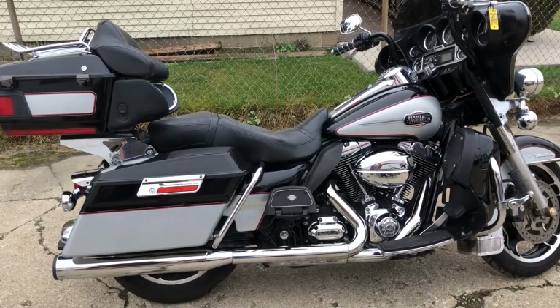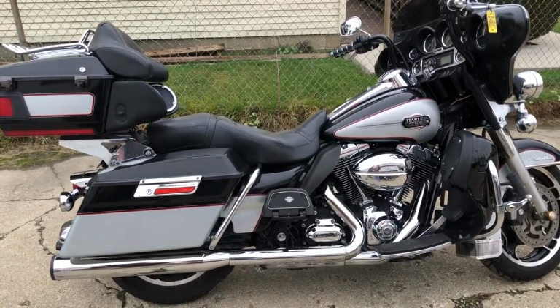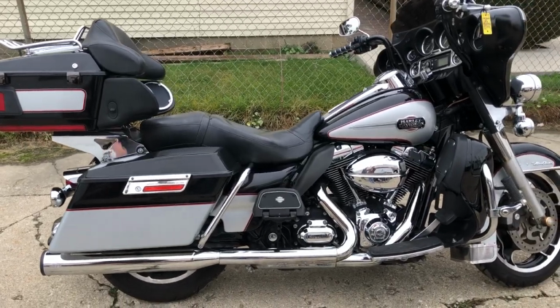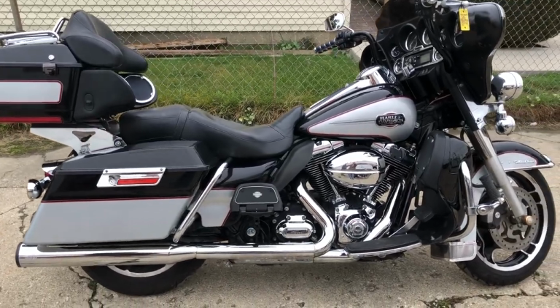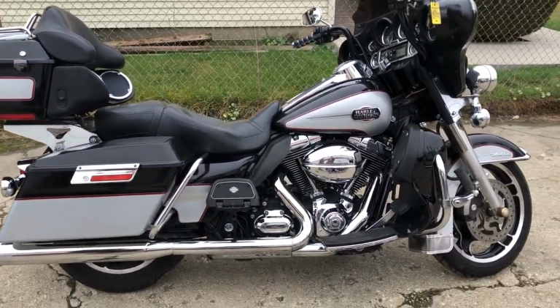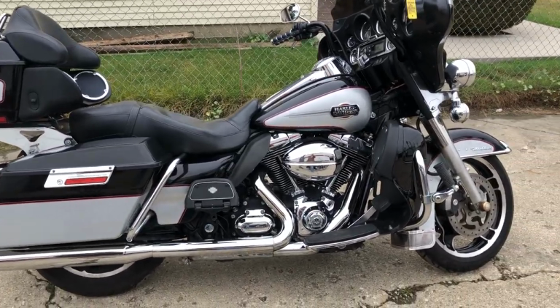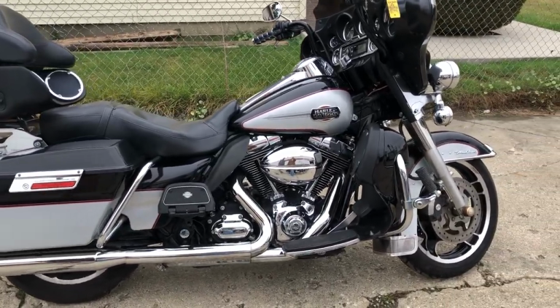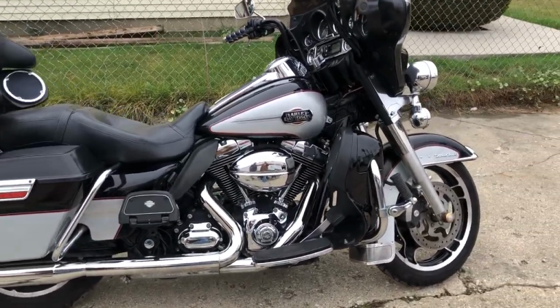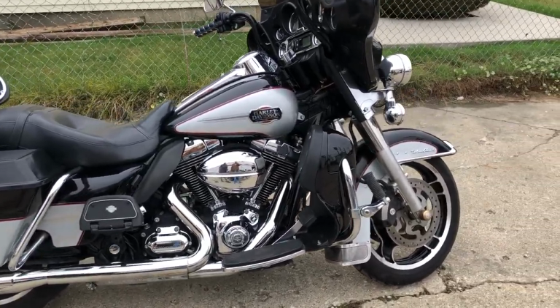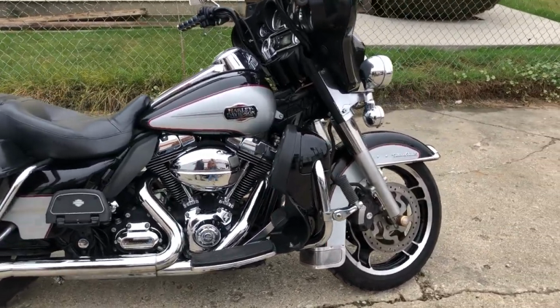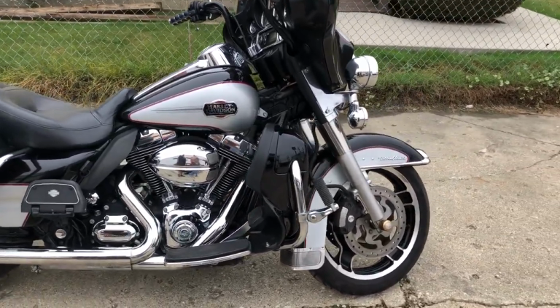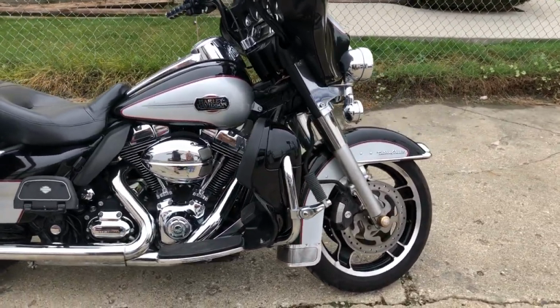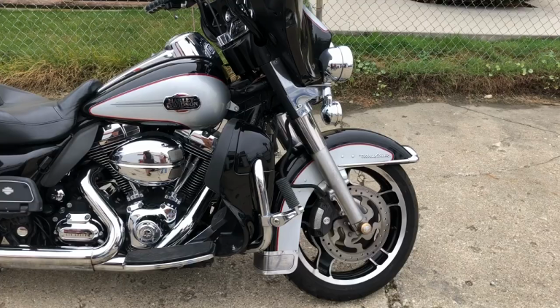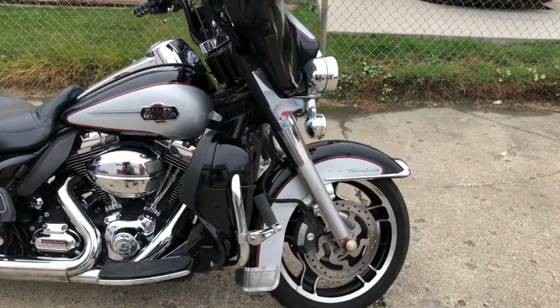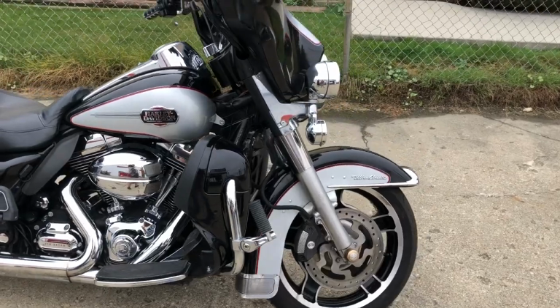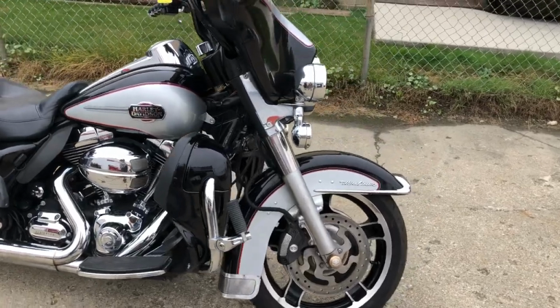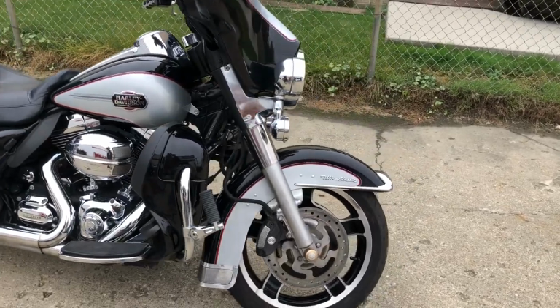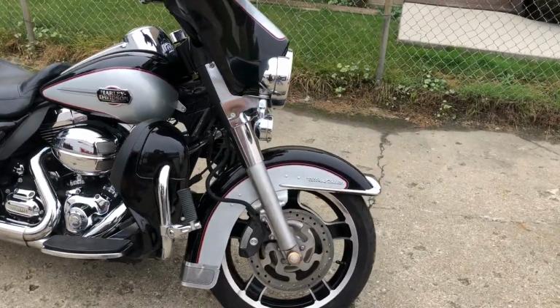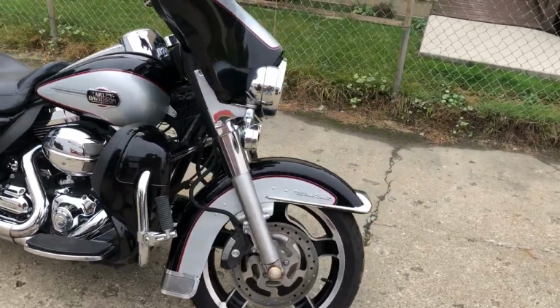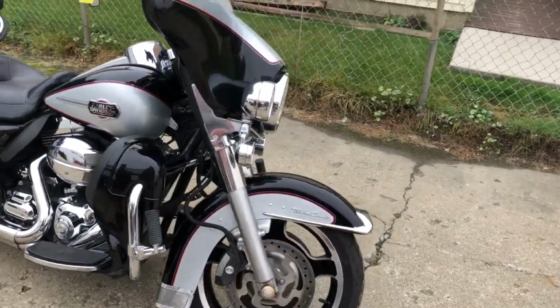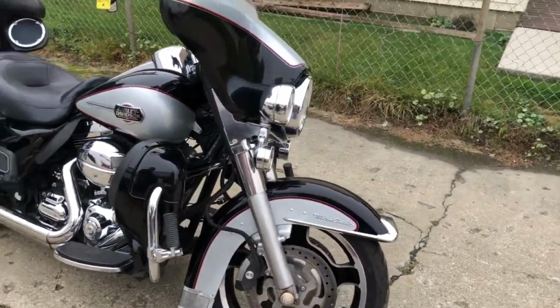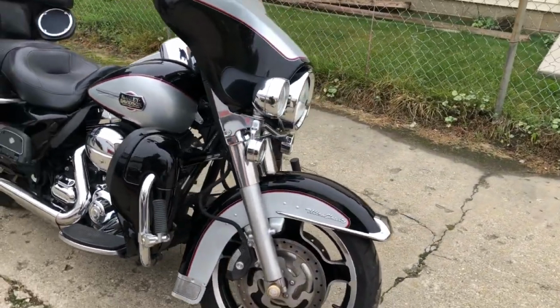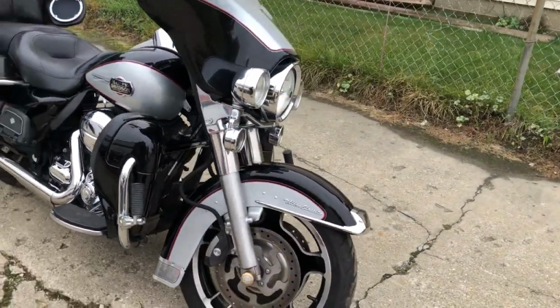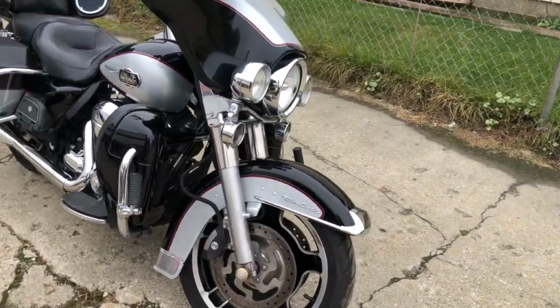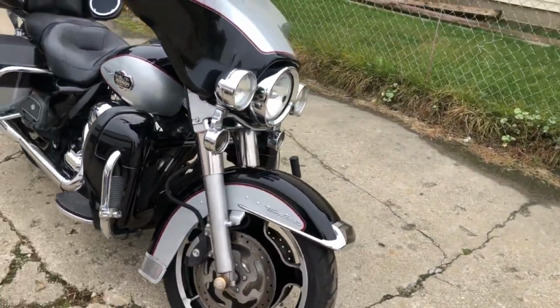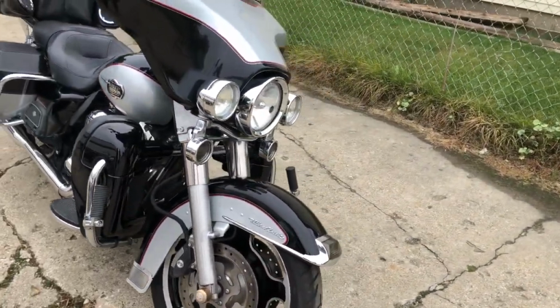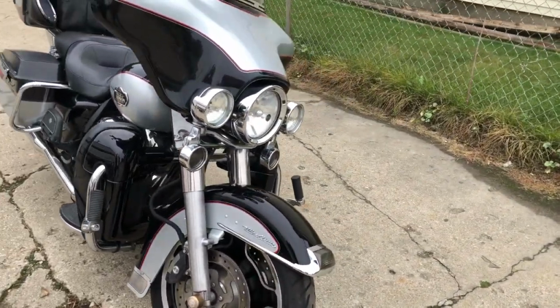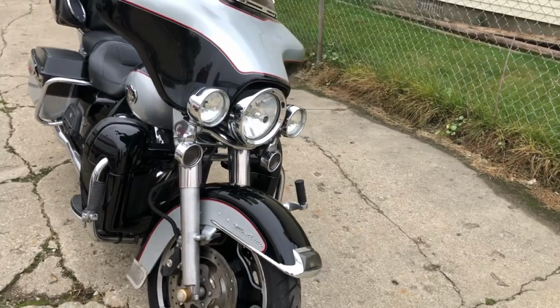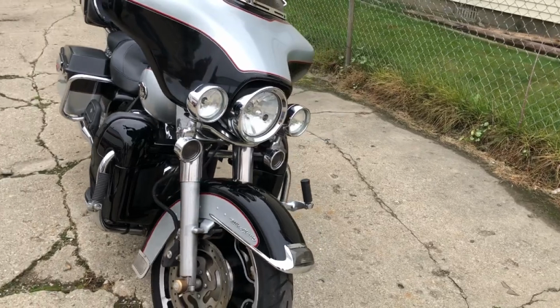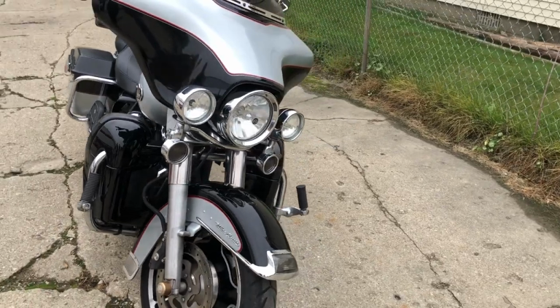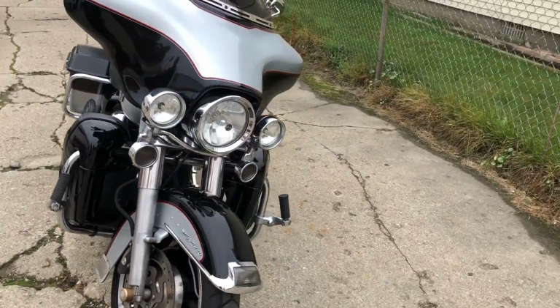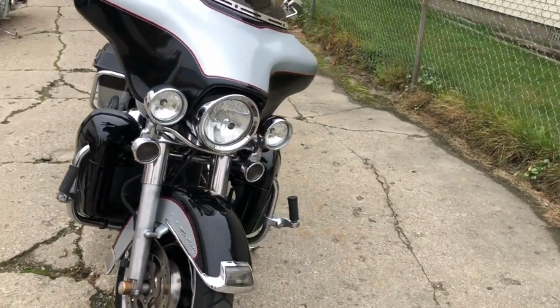Hey guys, ApprovalPowerSports.com here doing some videos on some more things that just came into the showroom. We've got a 2010 Harley Davidson Ultra Classic. This one comes in brilliant silver and vivid black. It's got over $2,000 in extras.